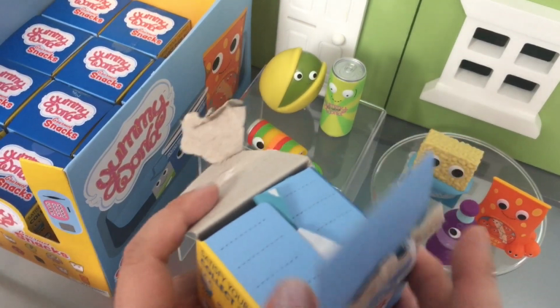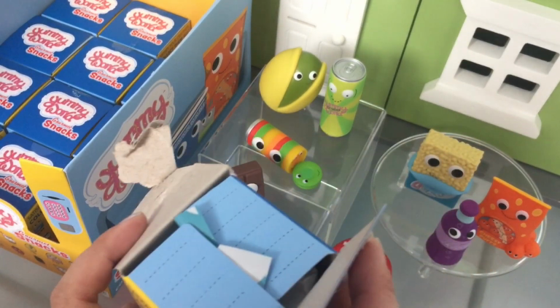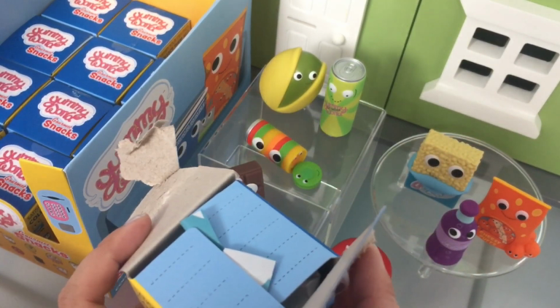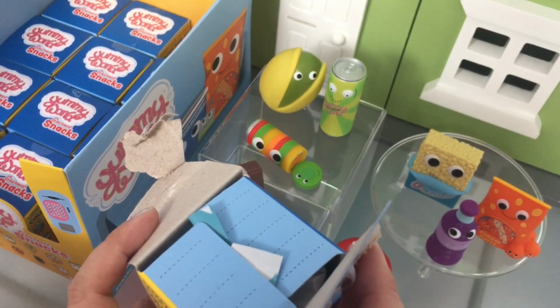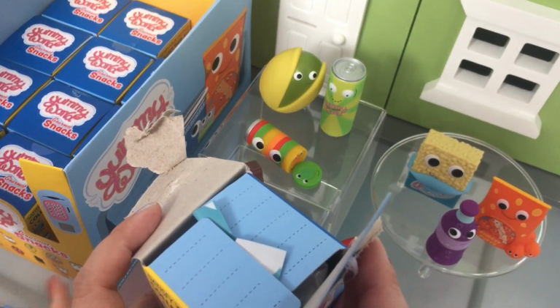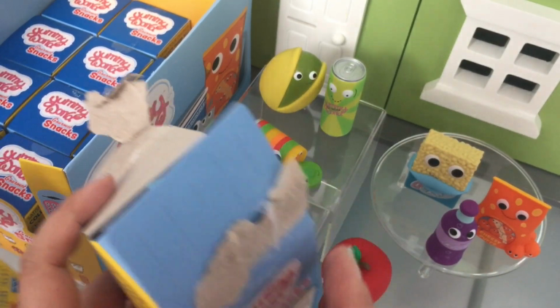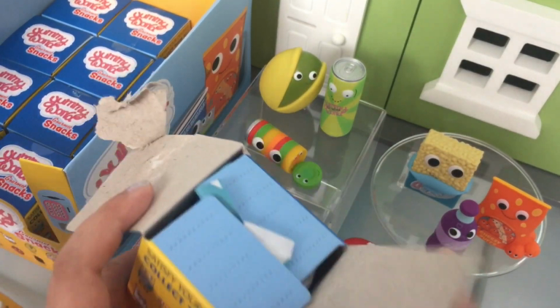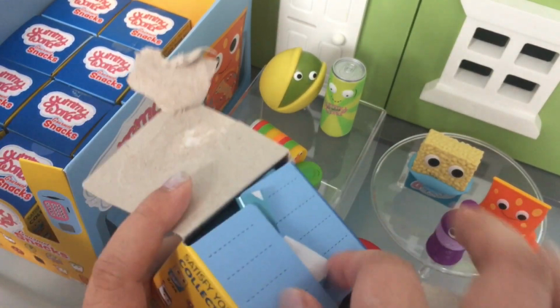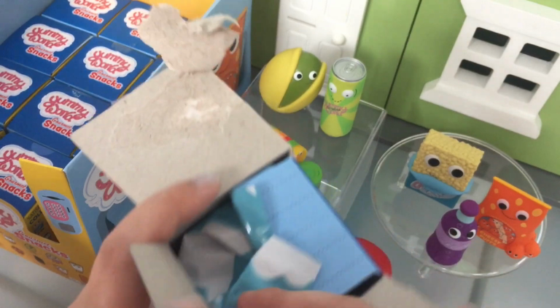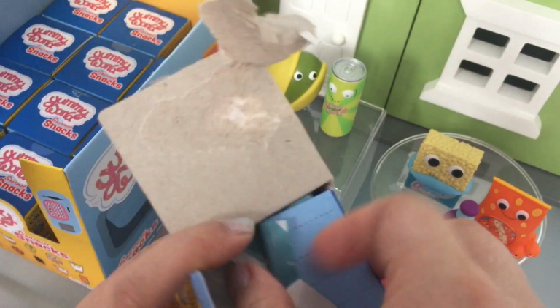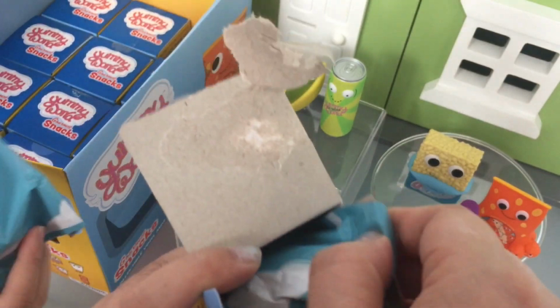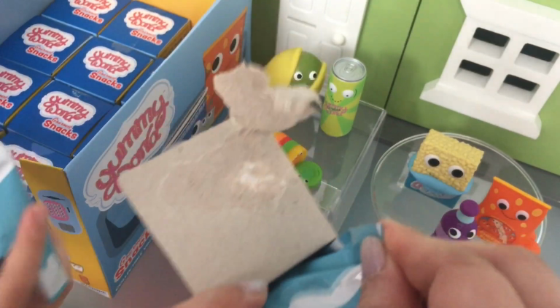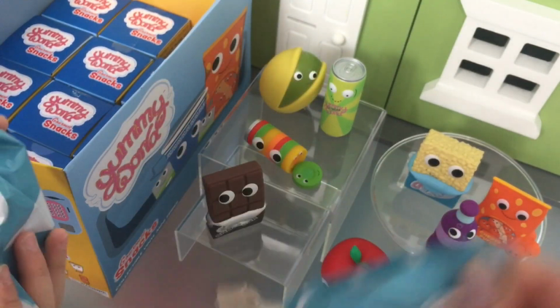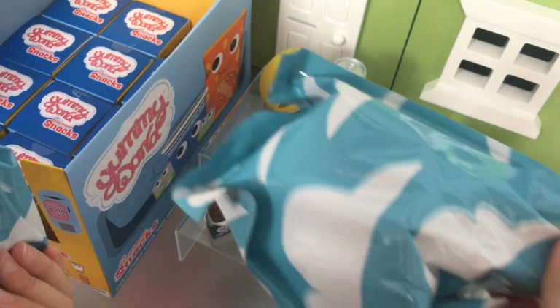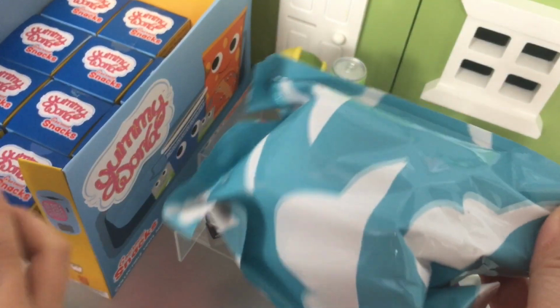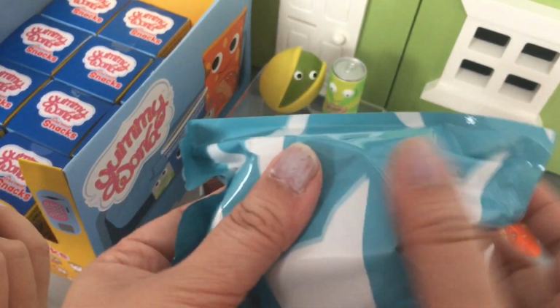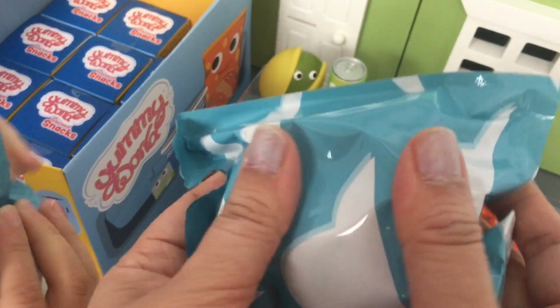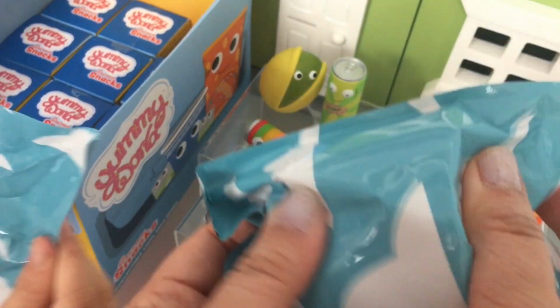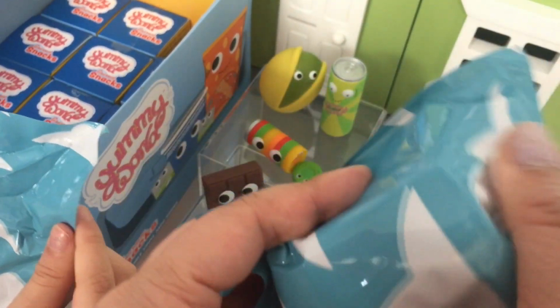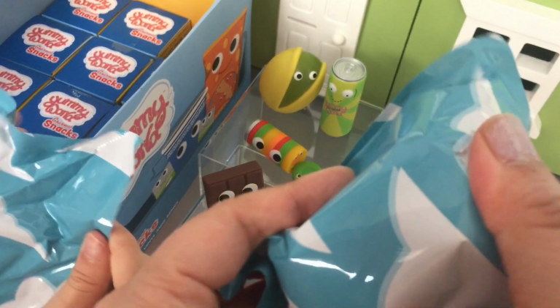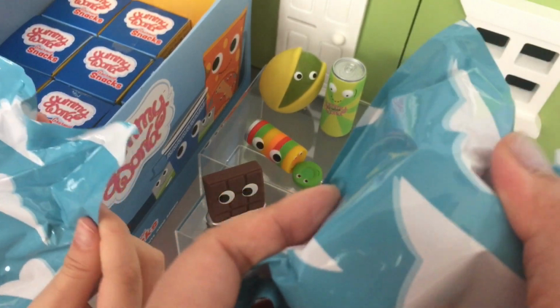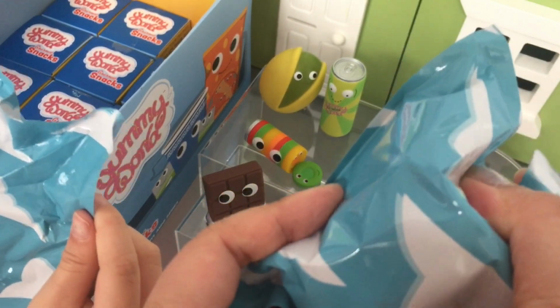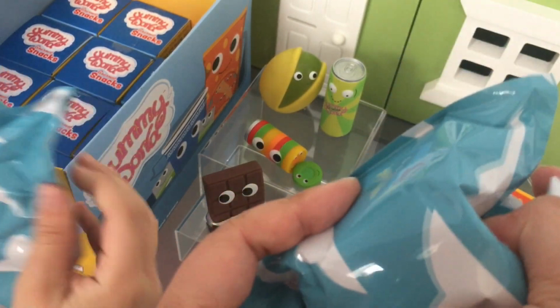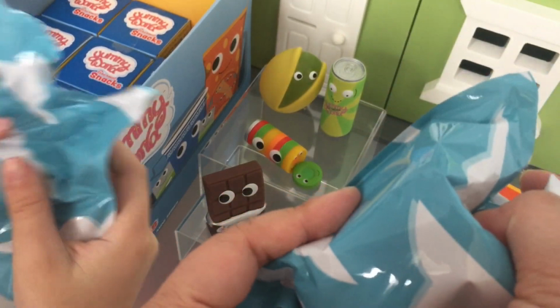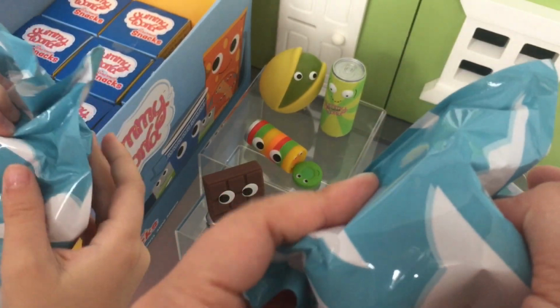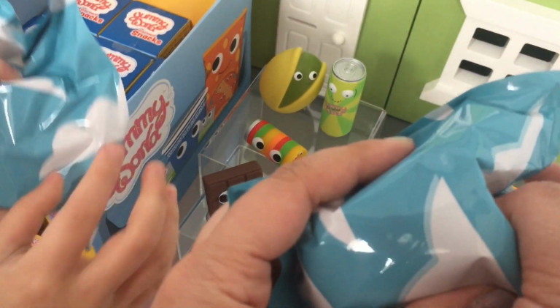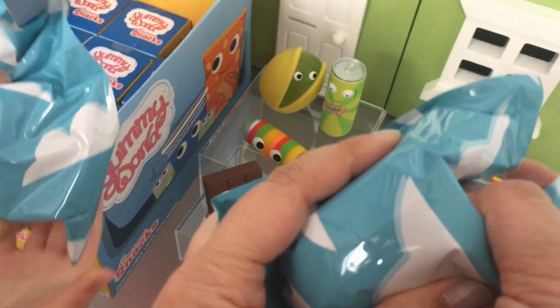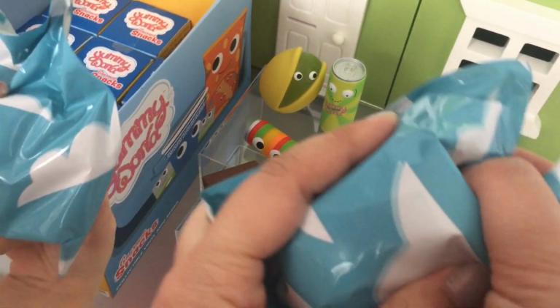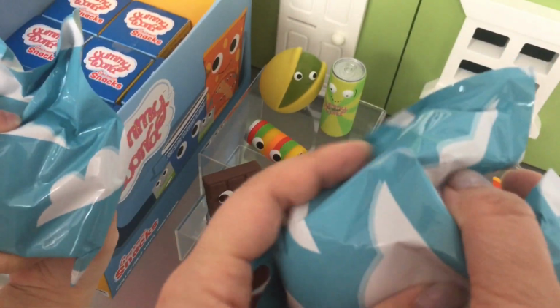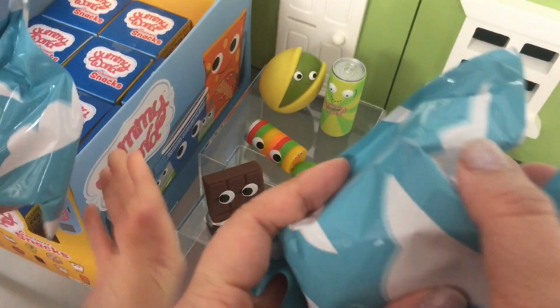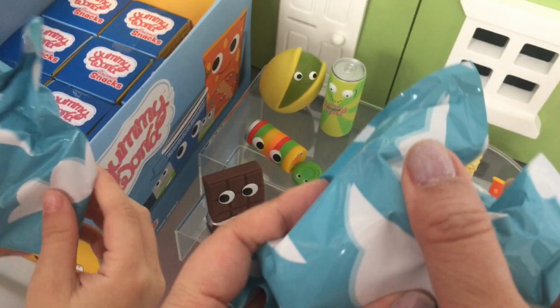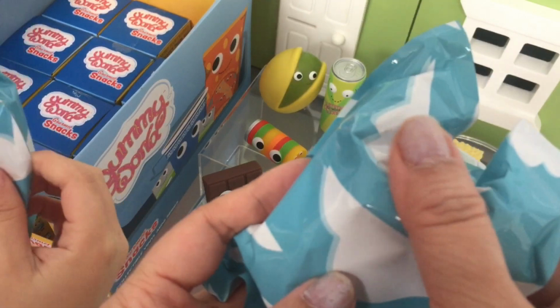Oh, this one feels like the cup of noodles. This one? It's like a yogurt. This feels like a noodle too.